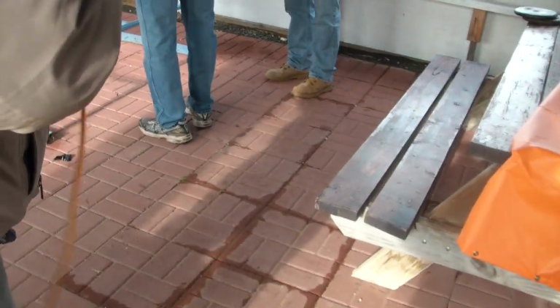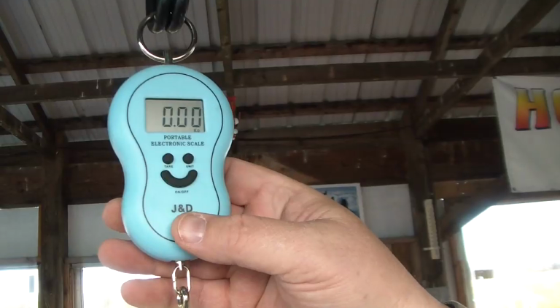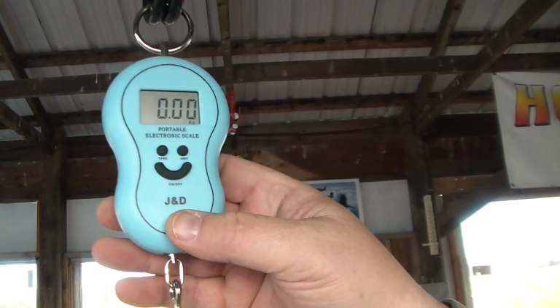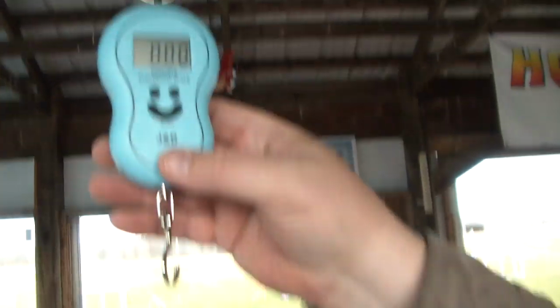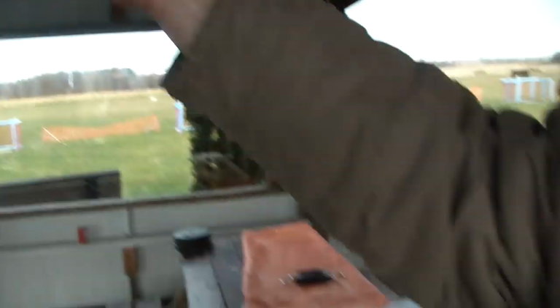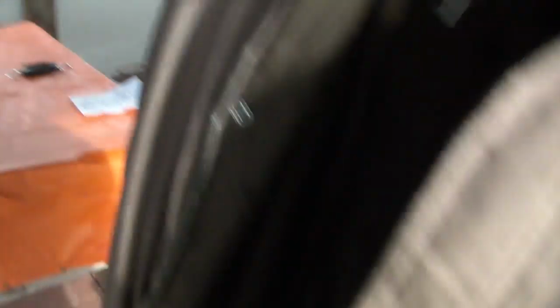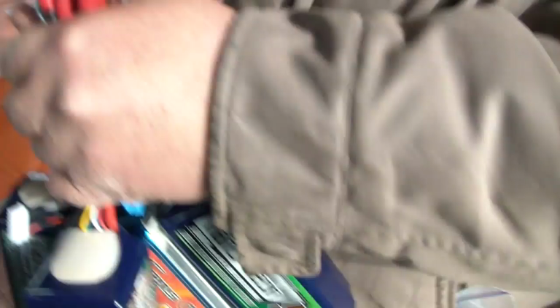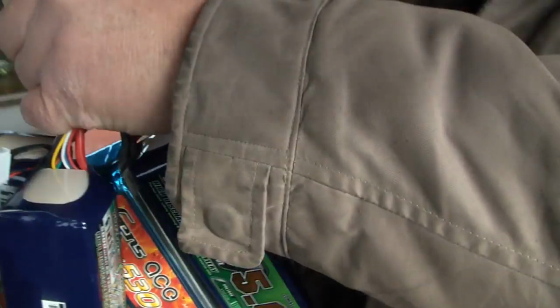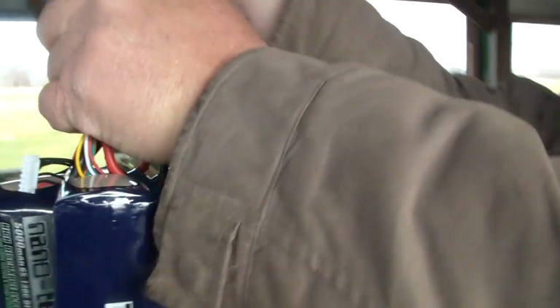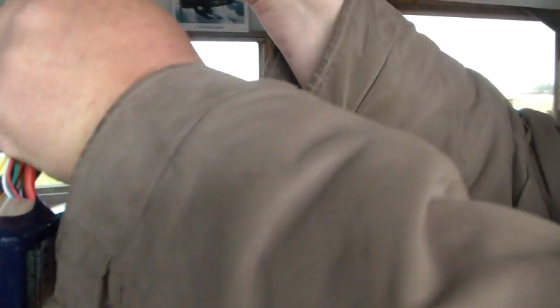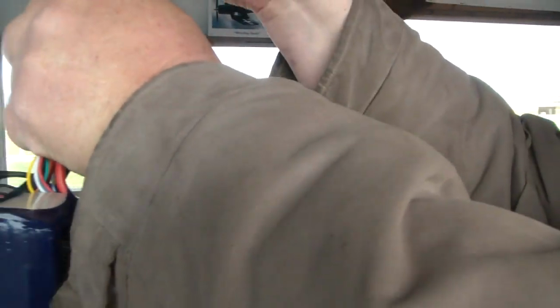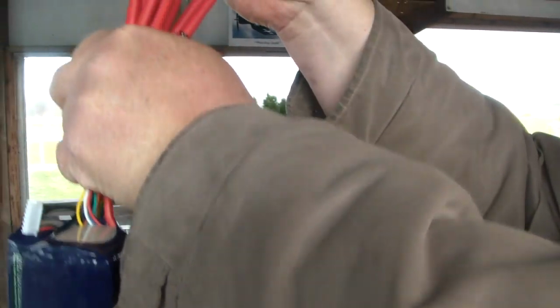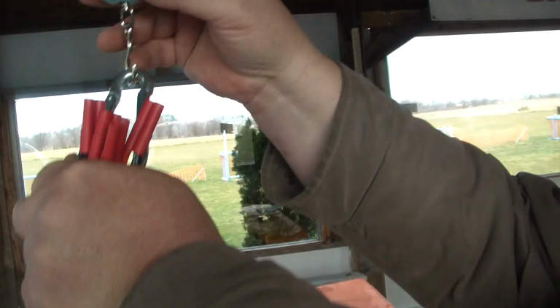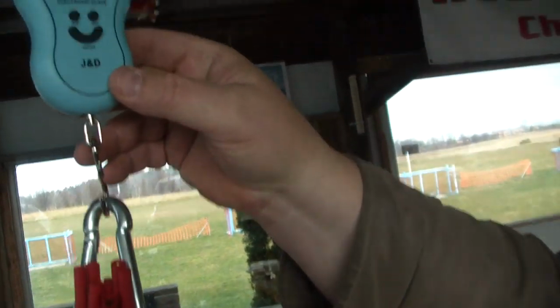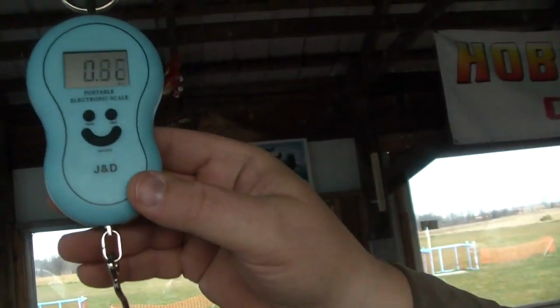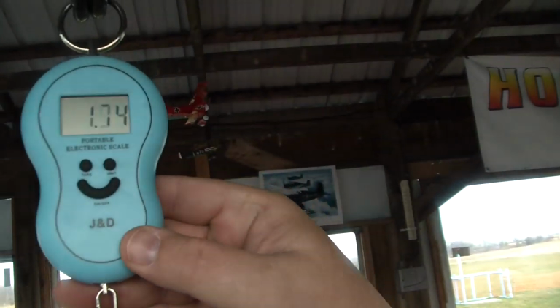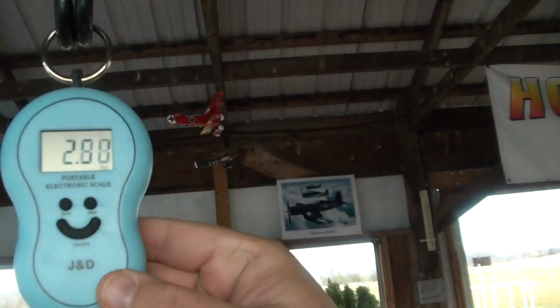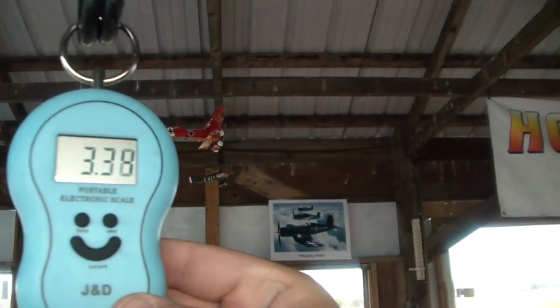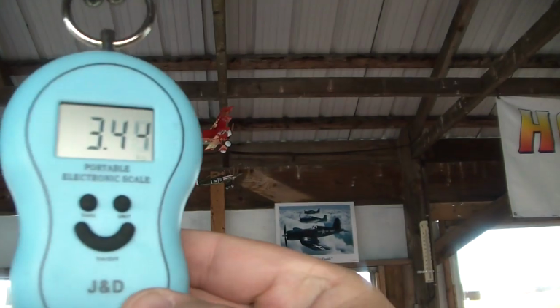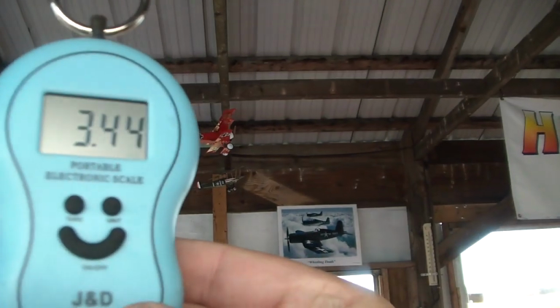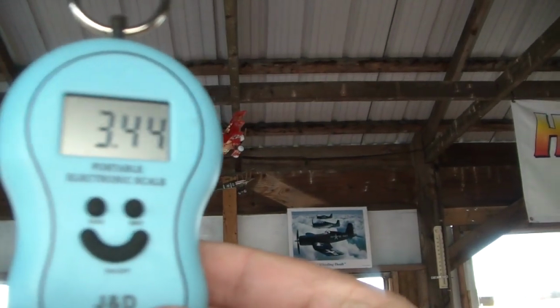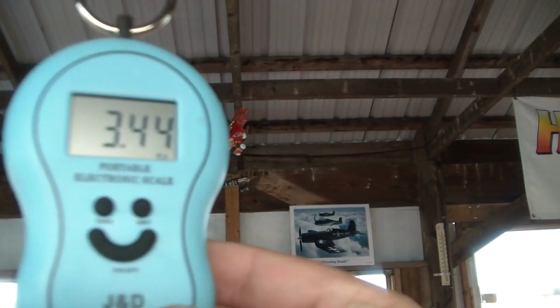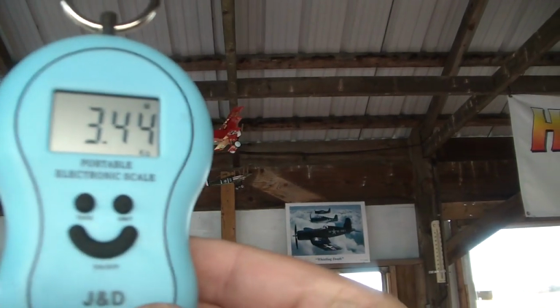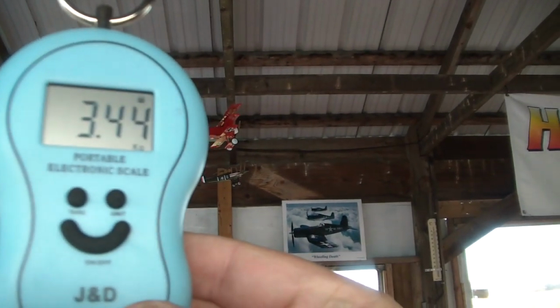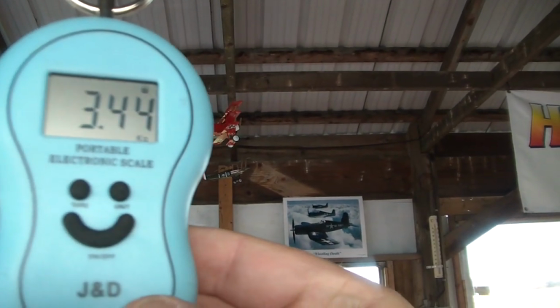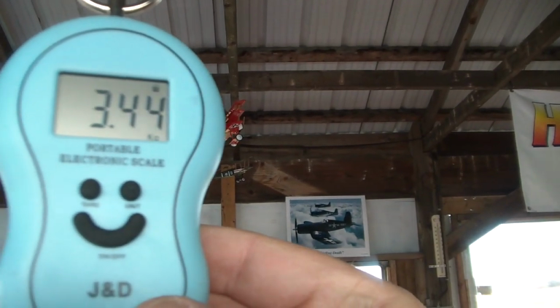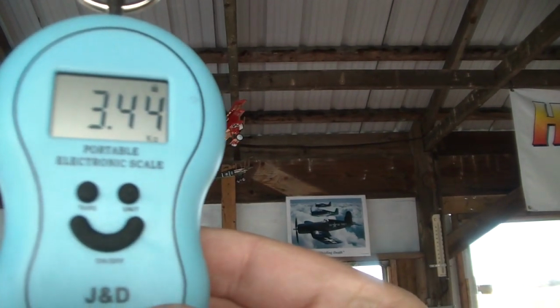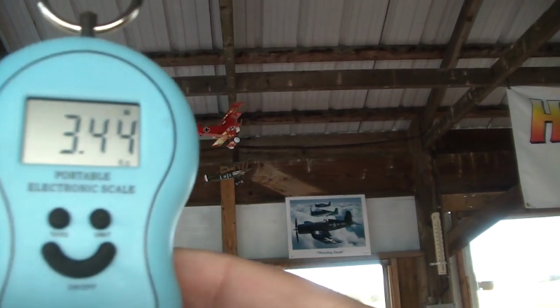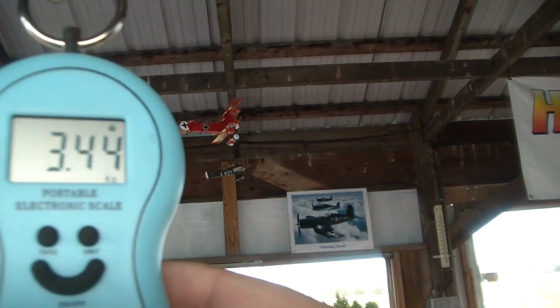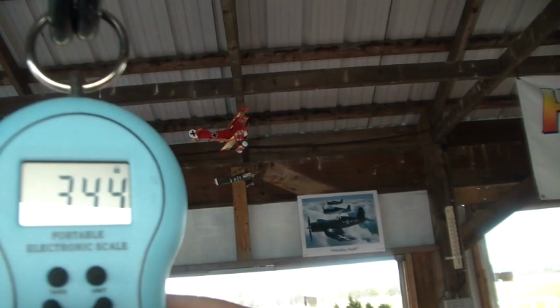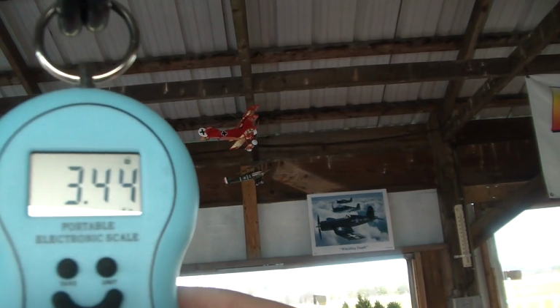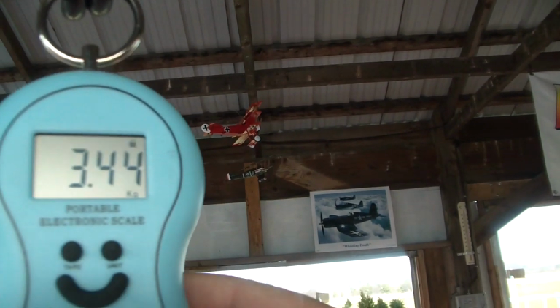Here we are weighing the batteries. Go ahead and put that on. The batteries weigh three point four four kilograms.